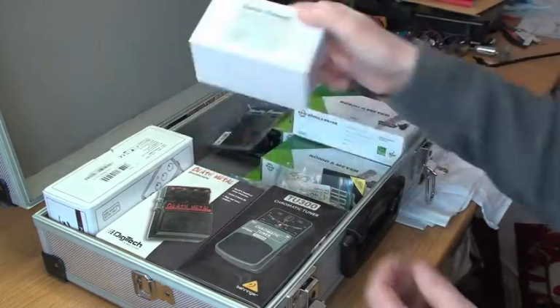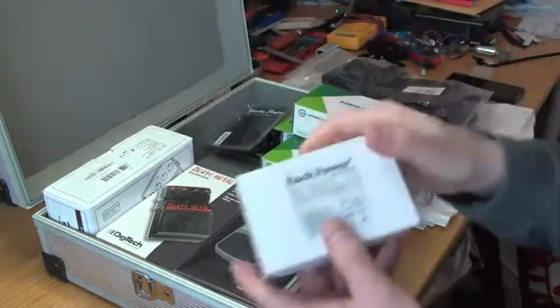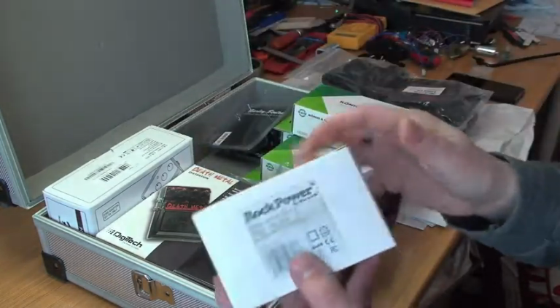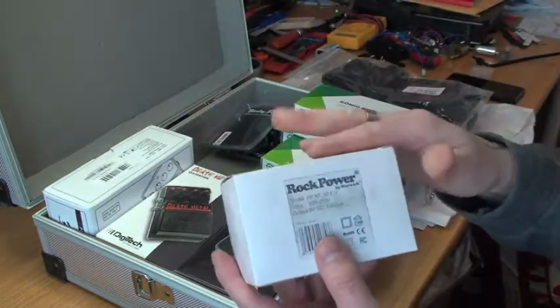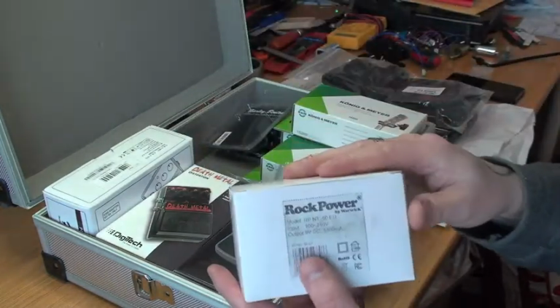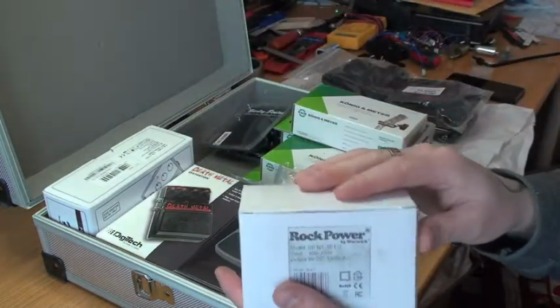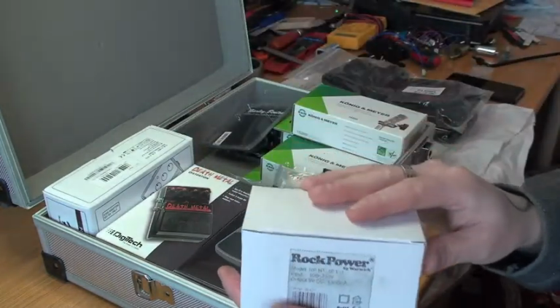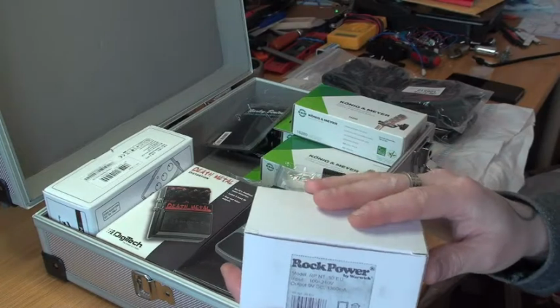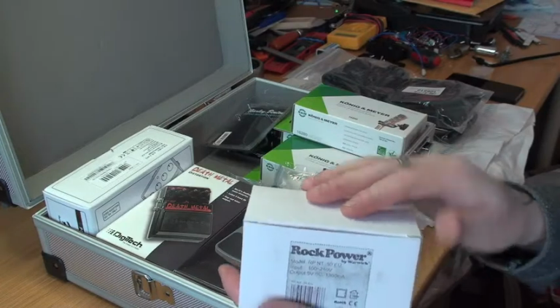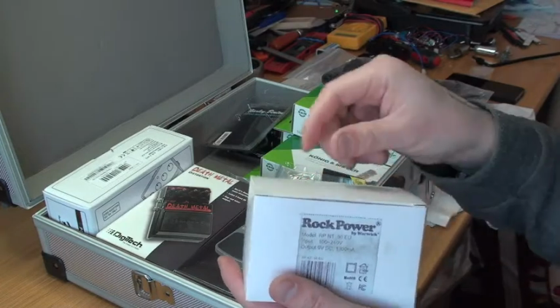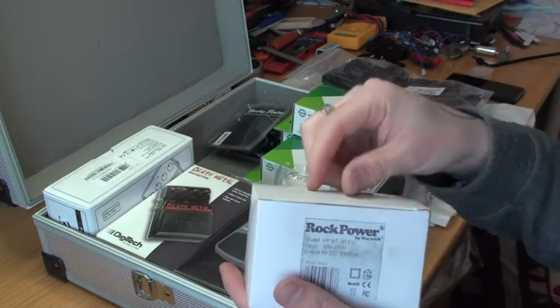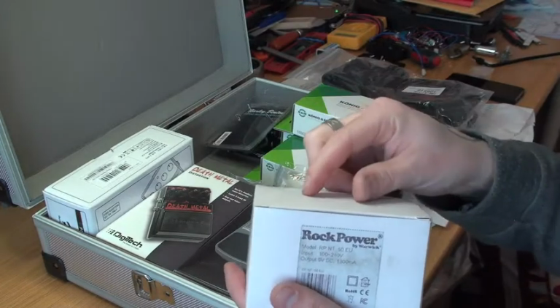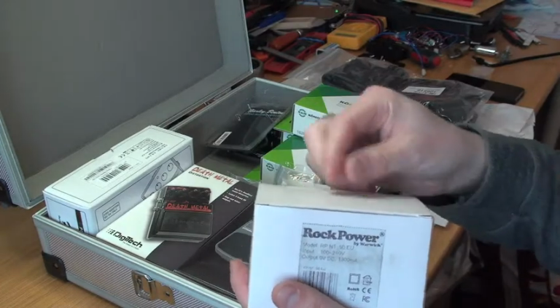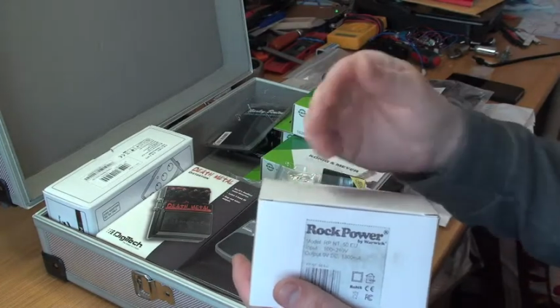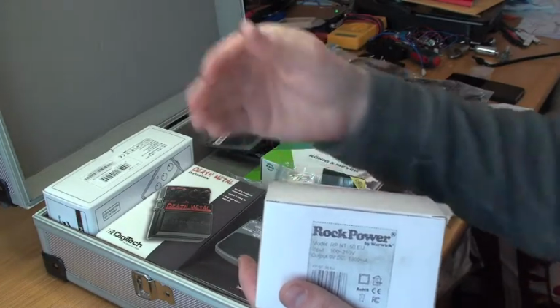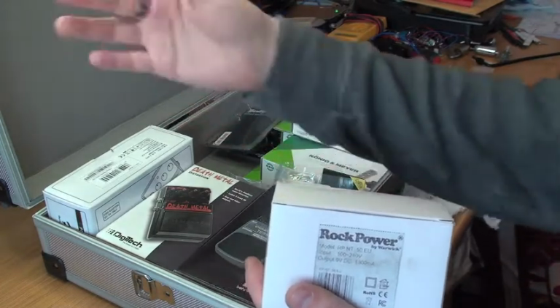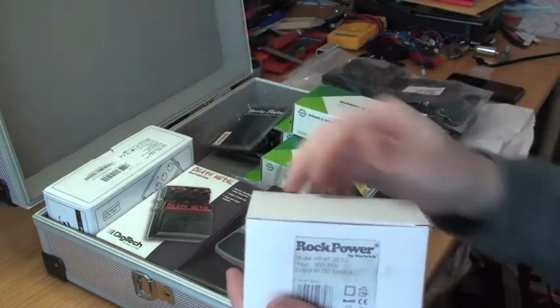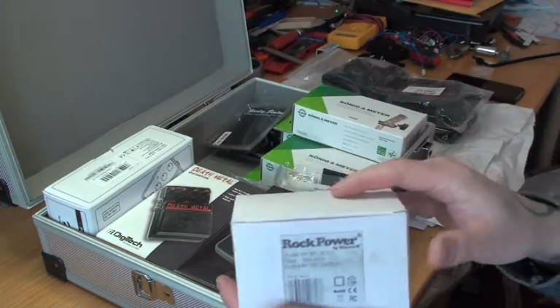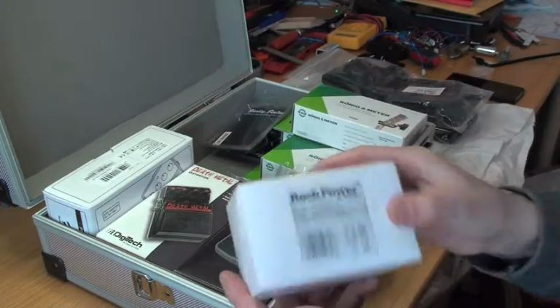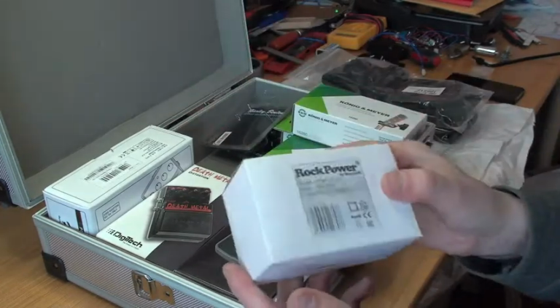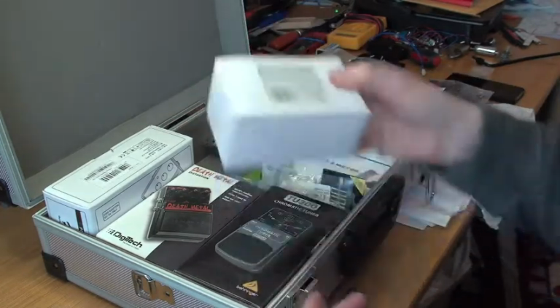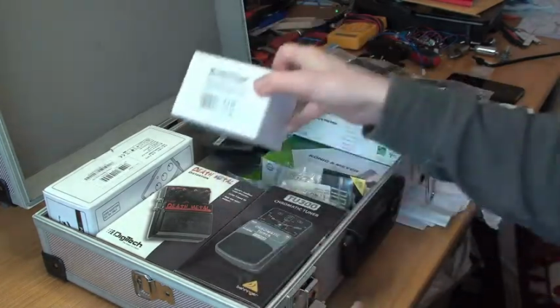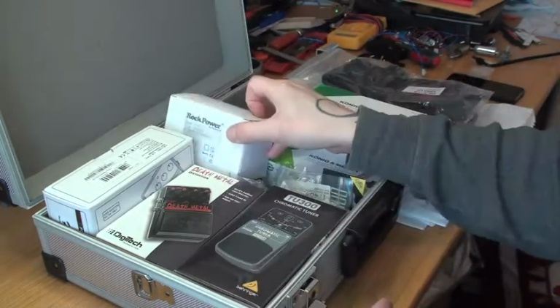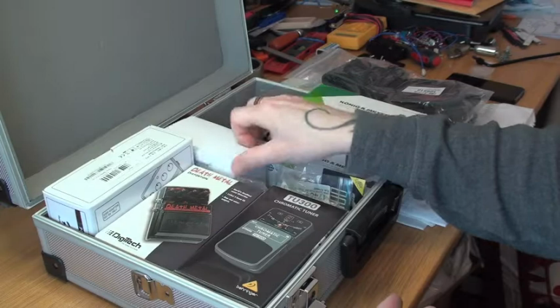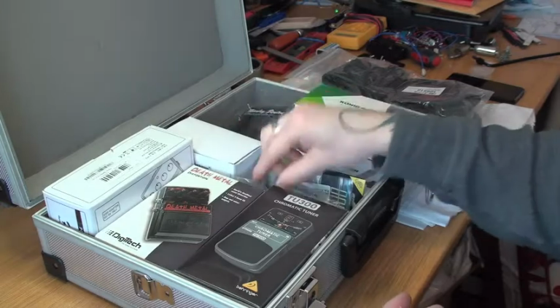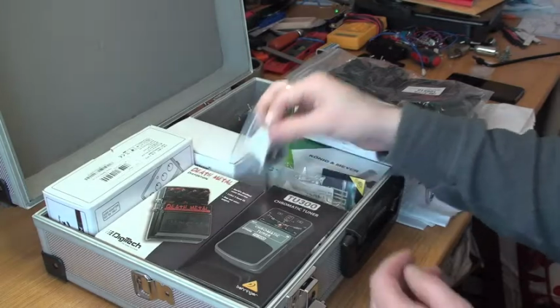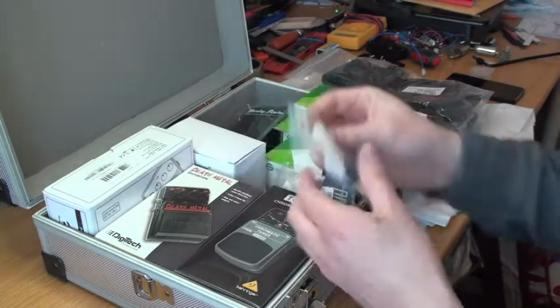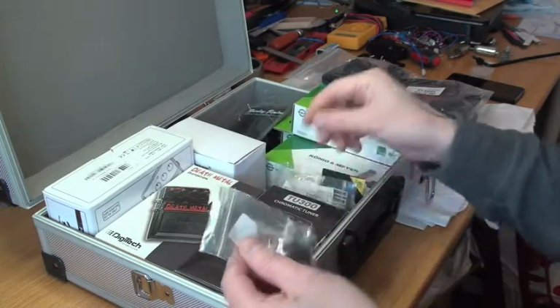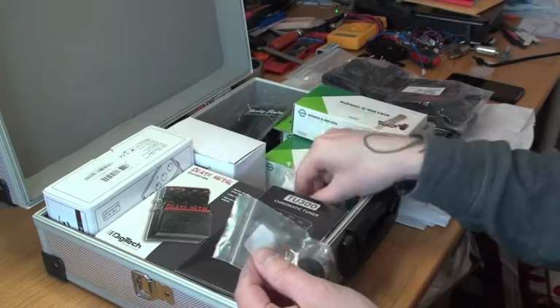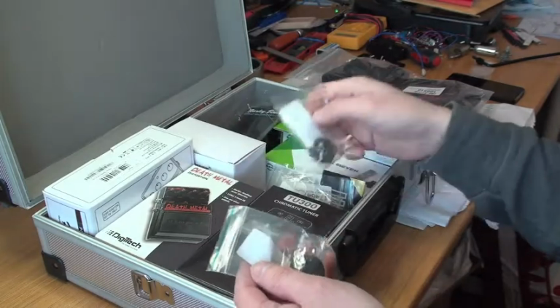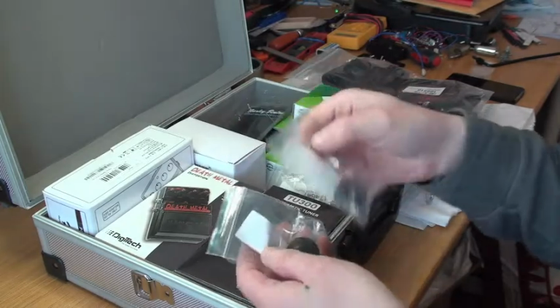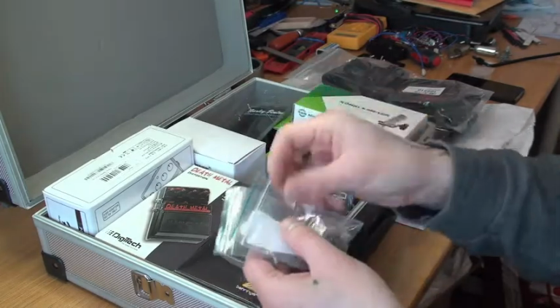These strap locks are going on the straps for my Jane Doe Telecaster and my 1958 Explorer. I also got a power supply for FX with several connections on it.